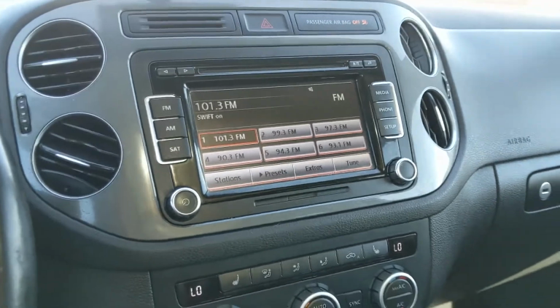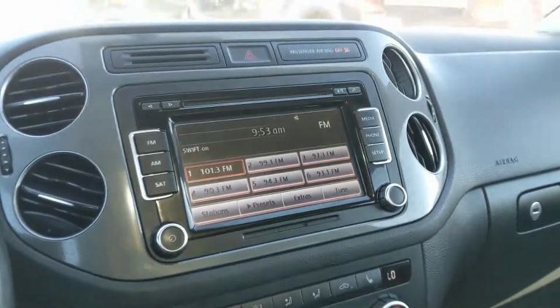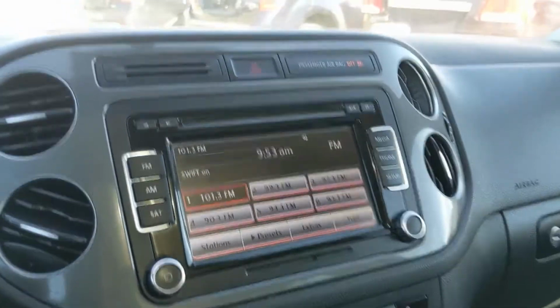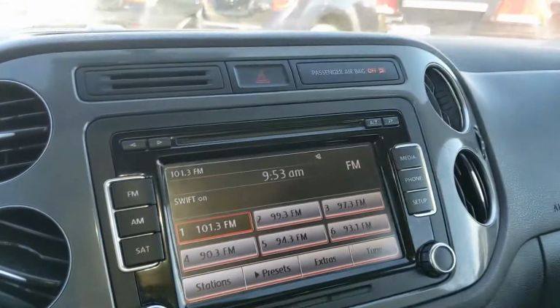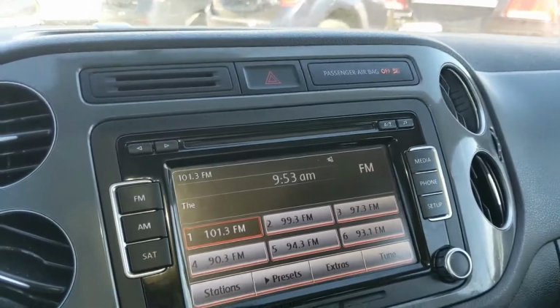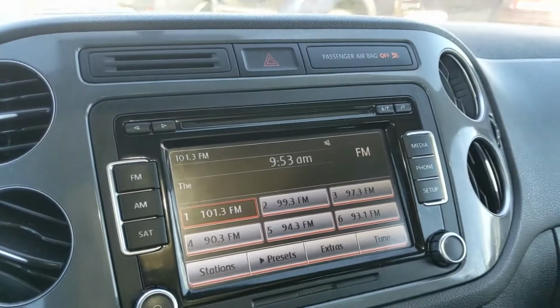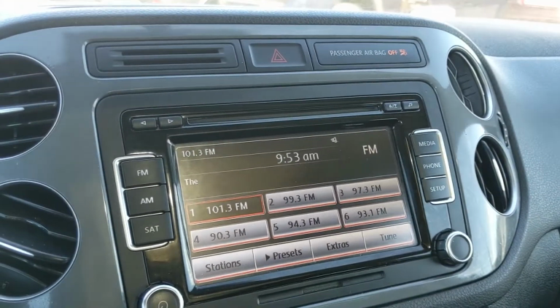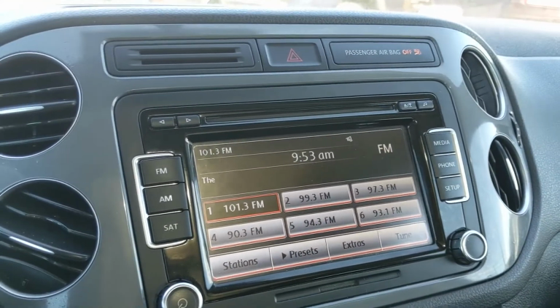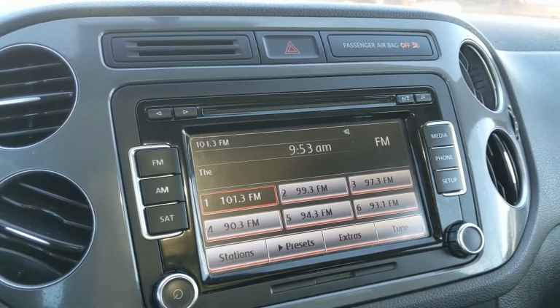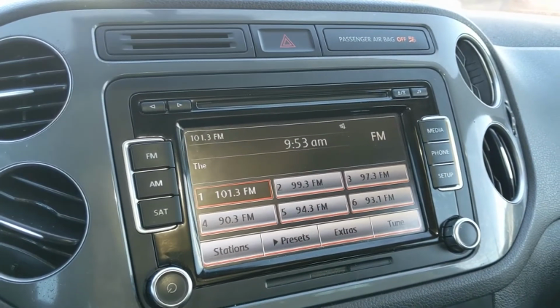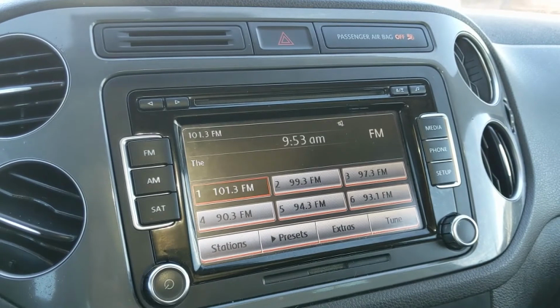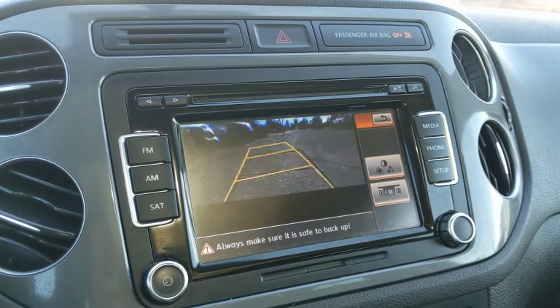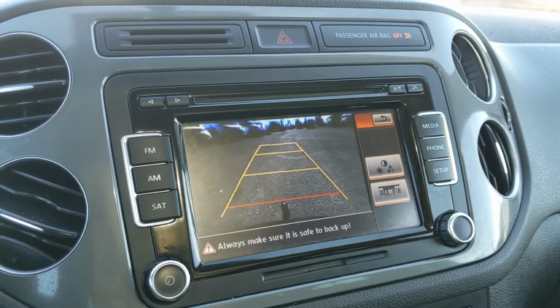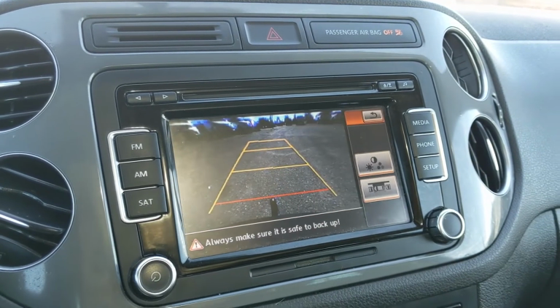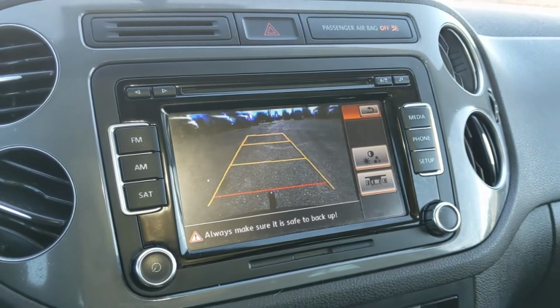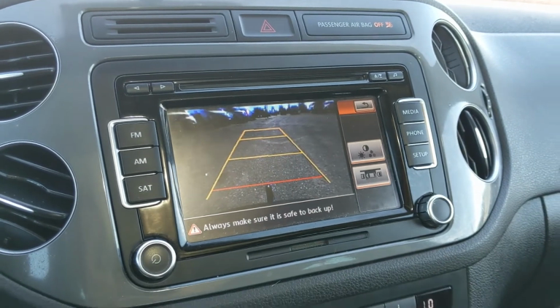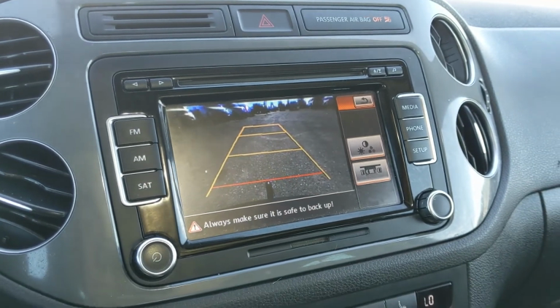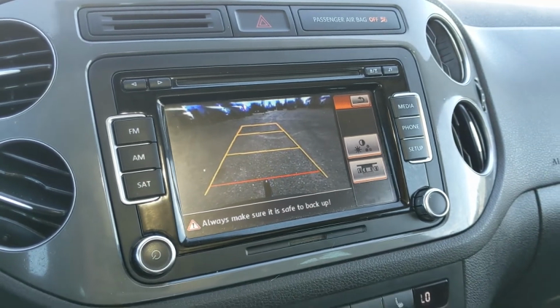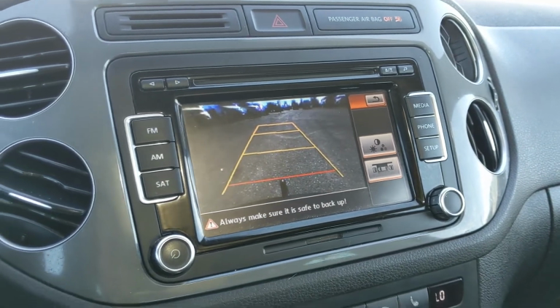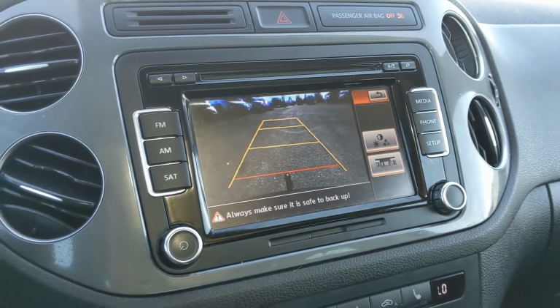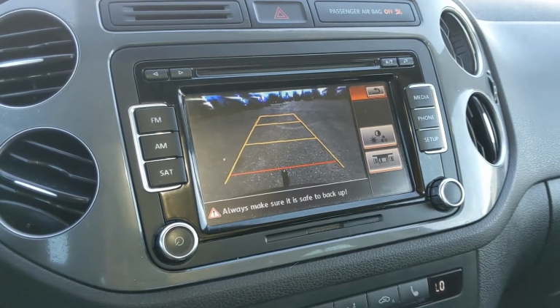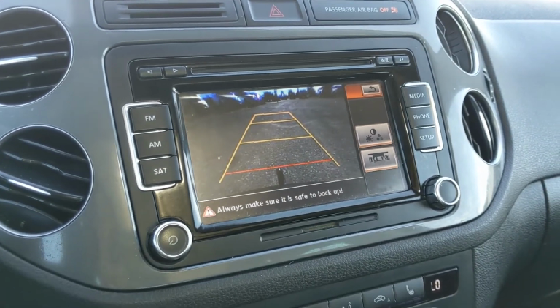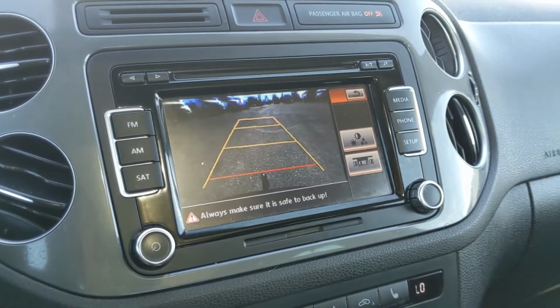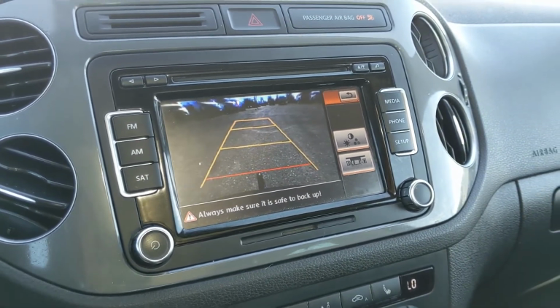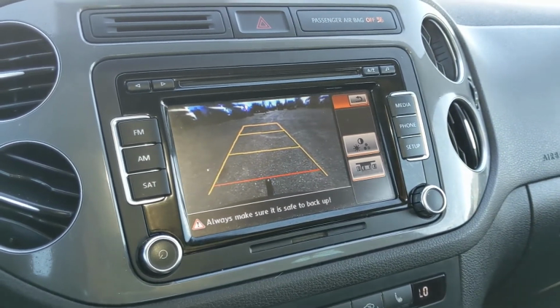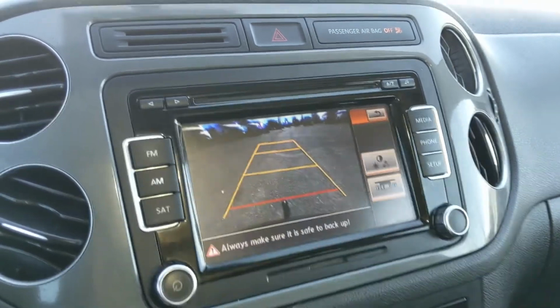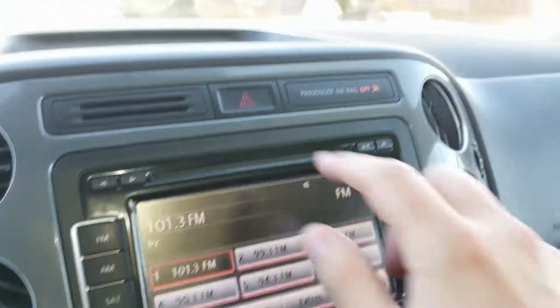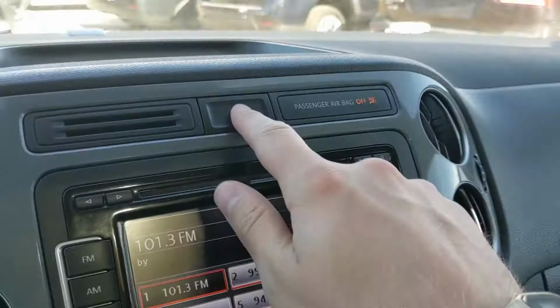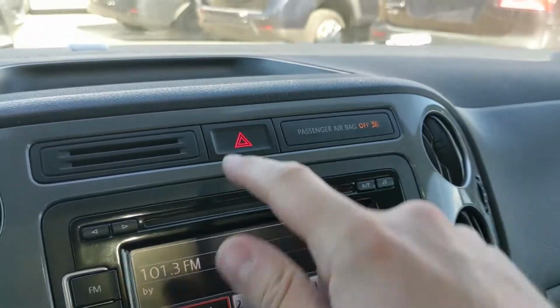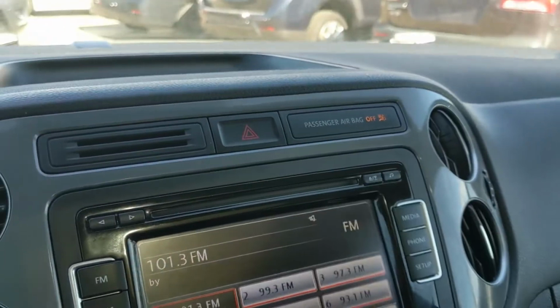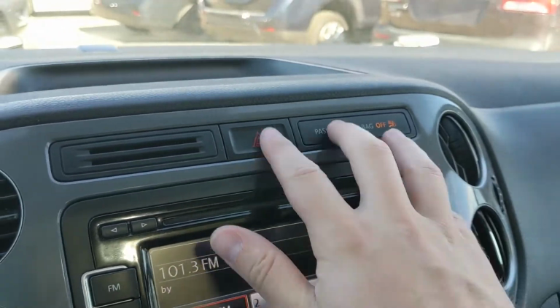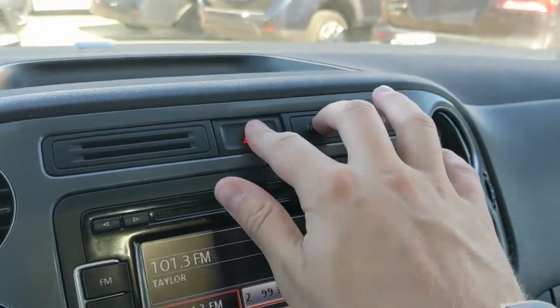Shifting into reverse, you do also have a backup camera, so you're going to be able to see where you're going and hopefully avoid hitting anything. And then above that, you have your hazards.